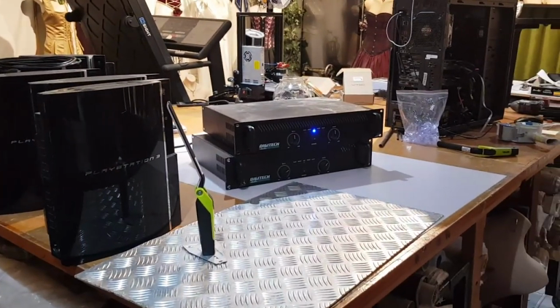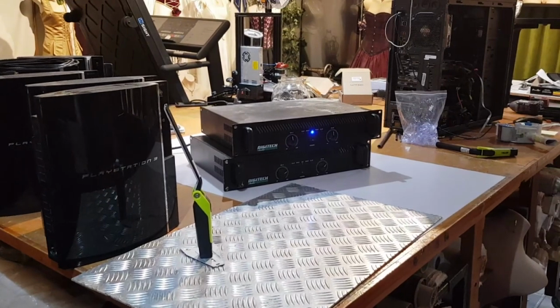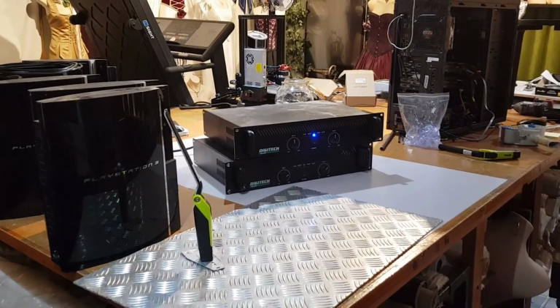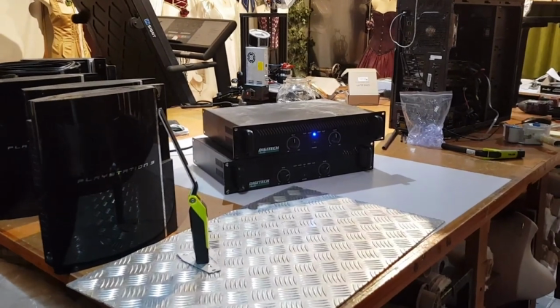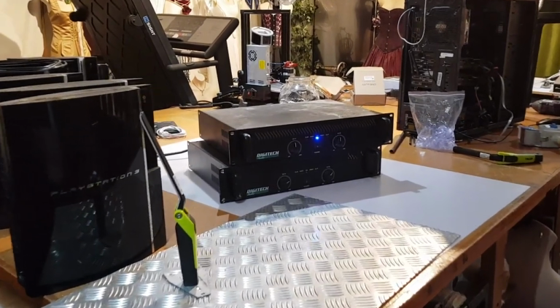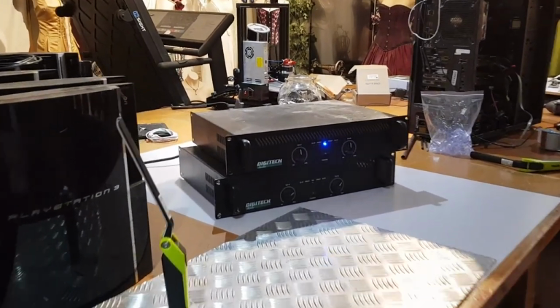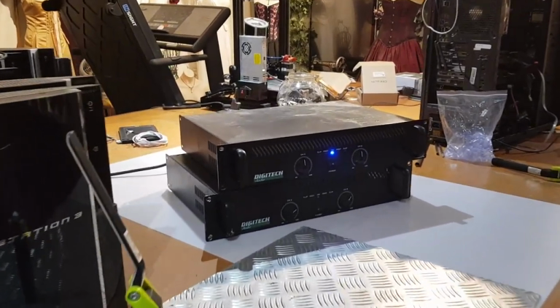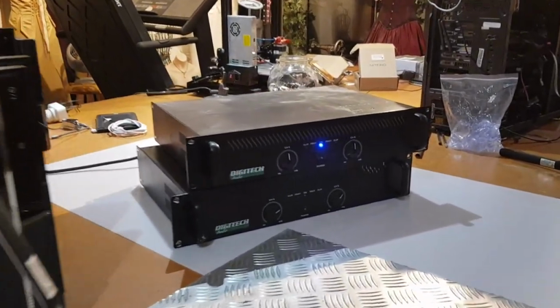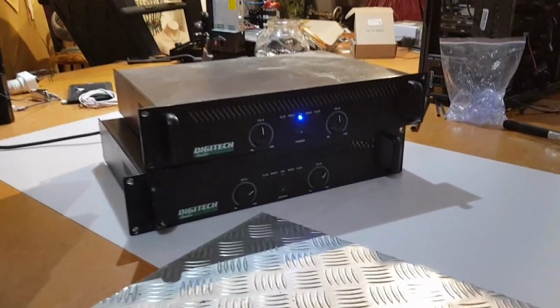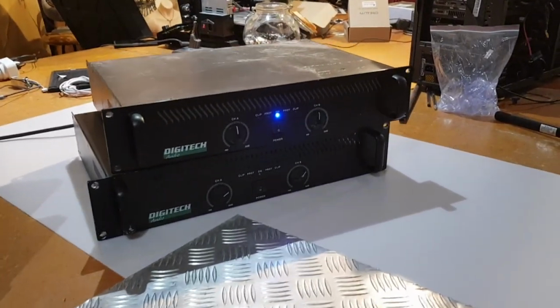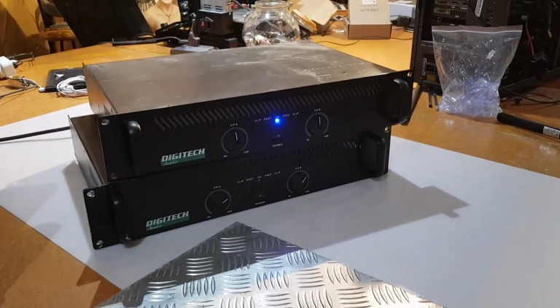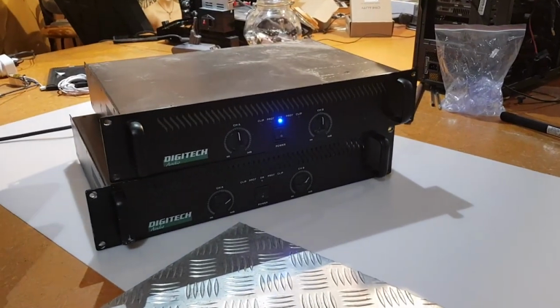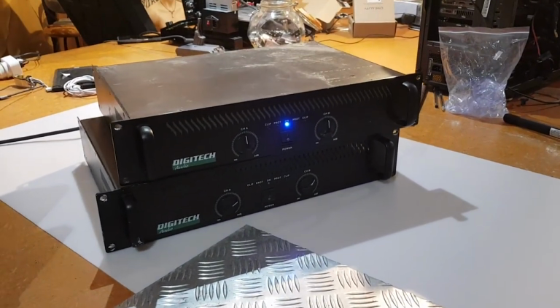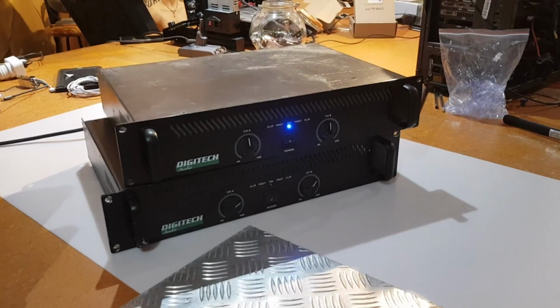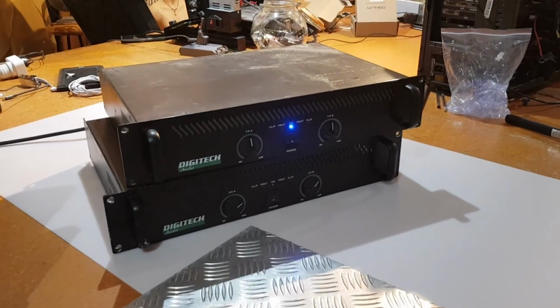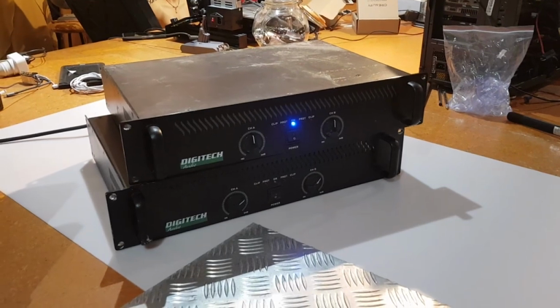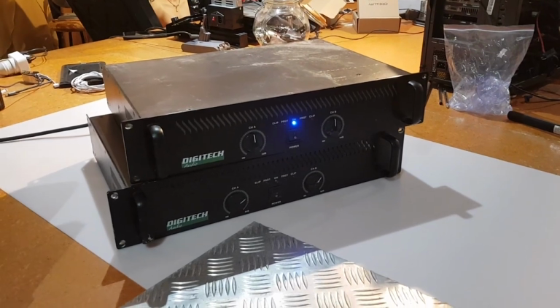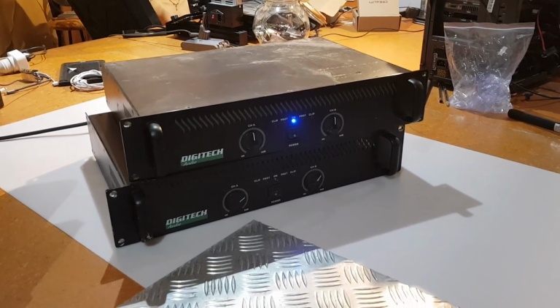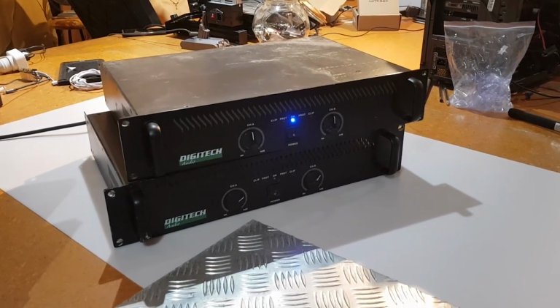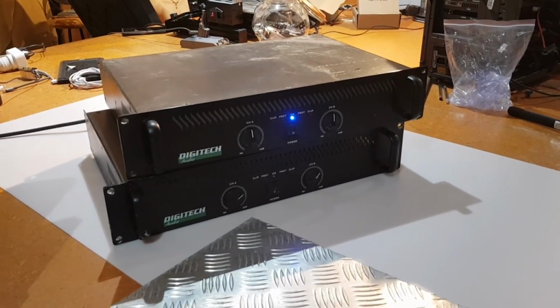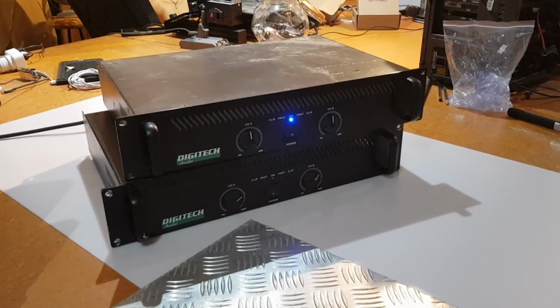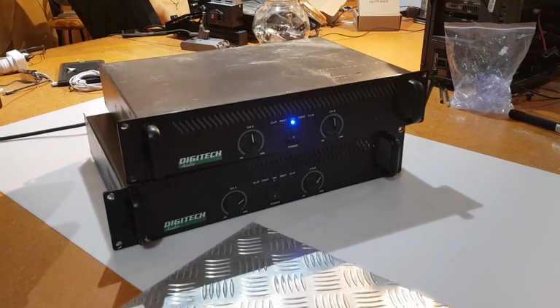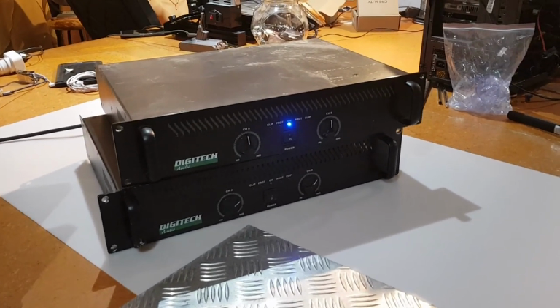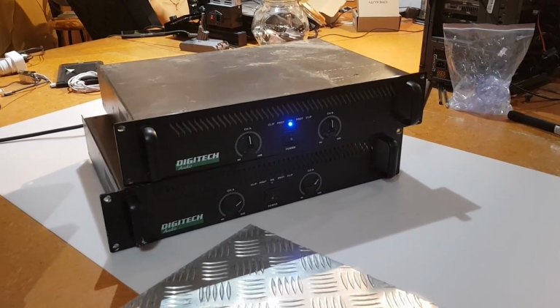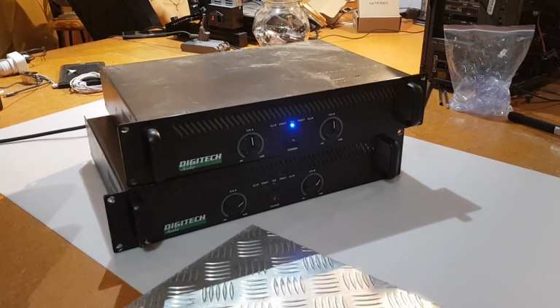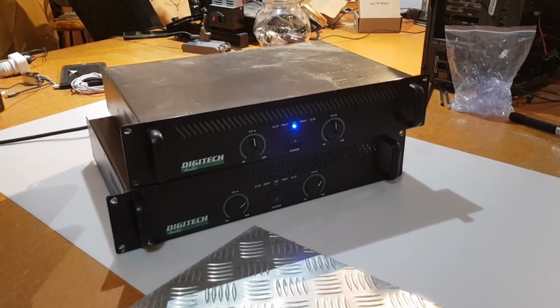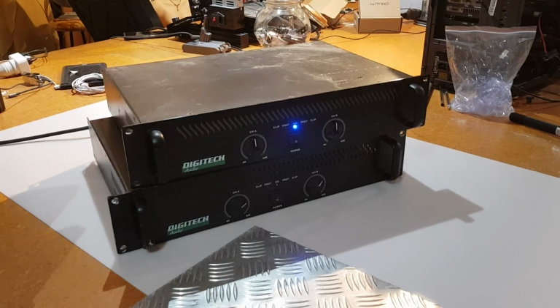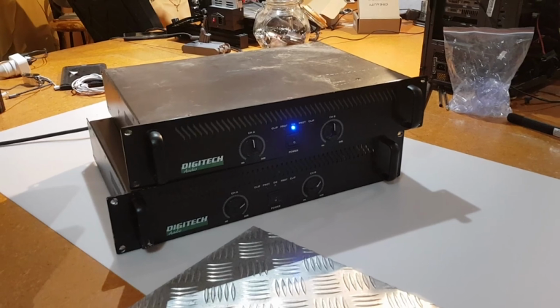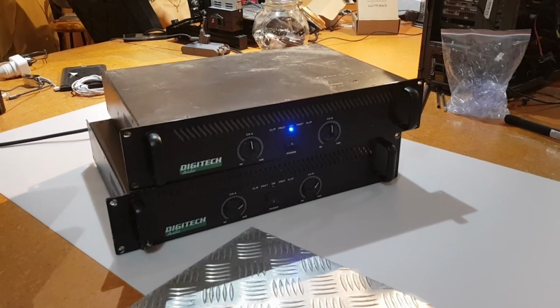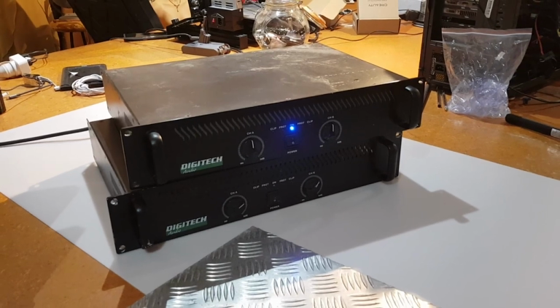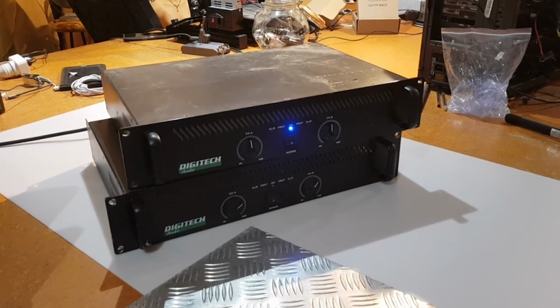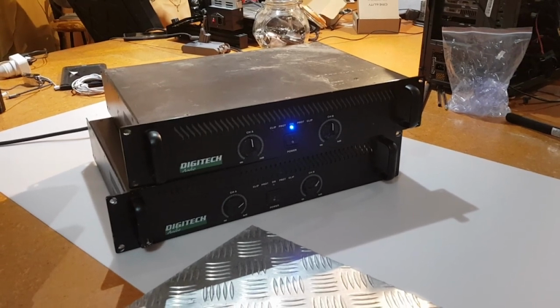That's it, video's over! Thanks for watching — give us a like if you can, it helps the channel. Subscribe if you want to see how this home theater turns out, and I'll see you on the next one. See you guys!